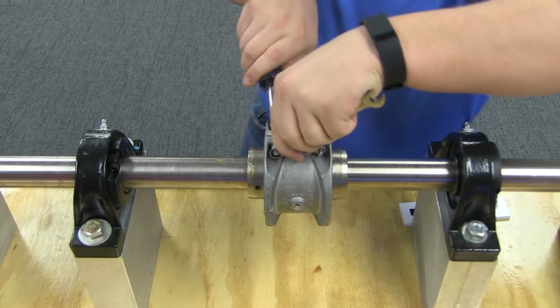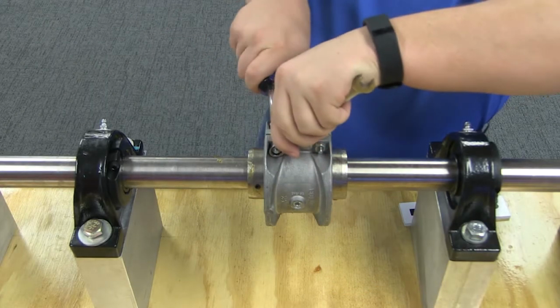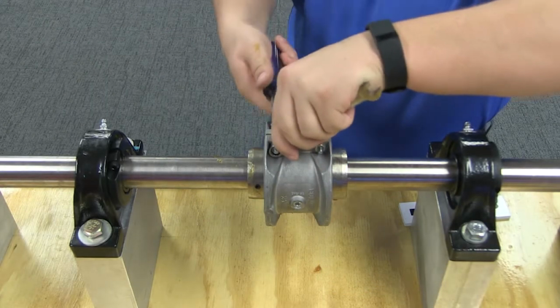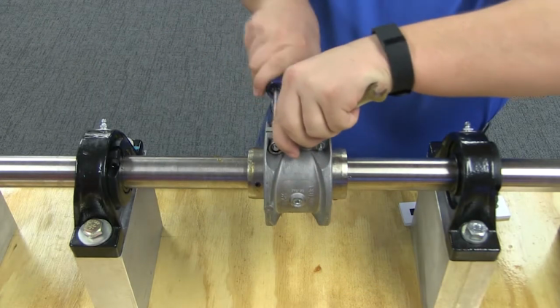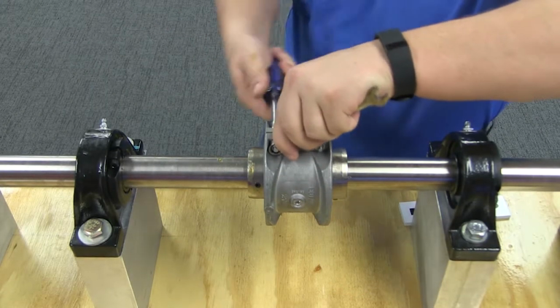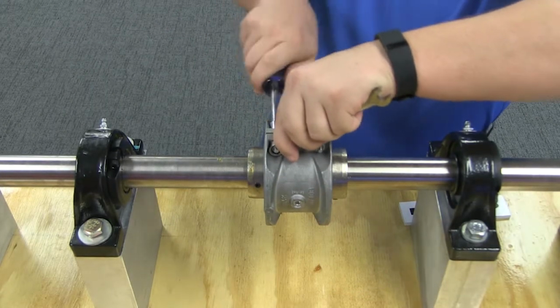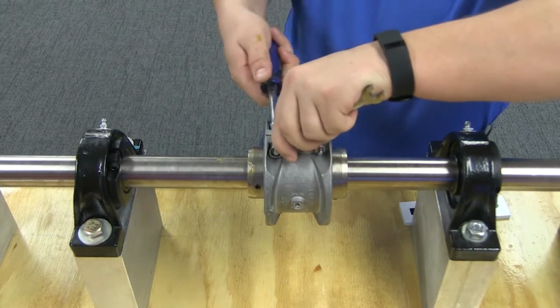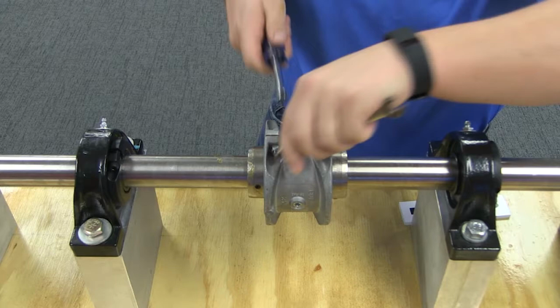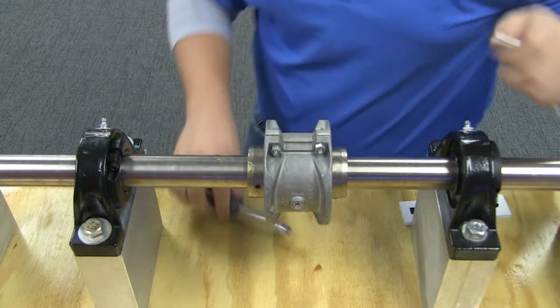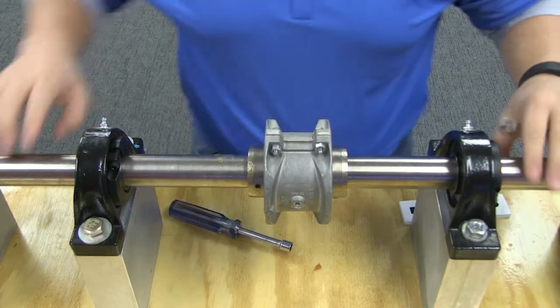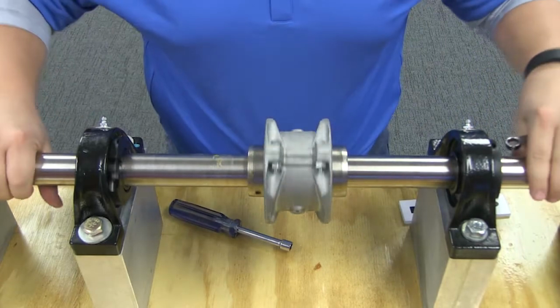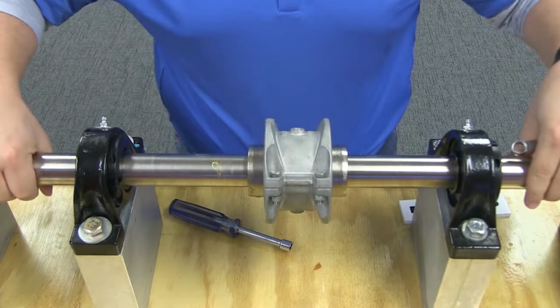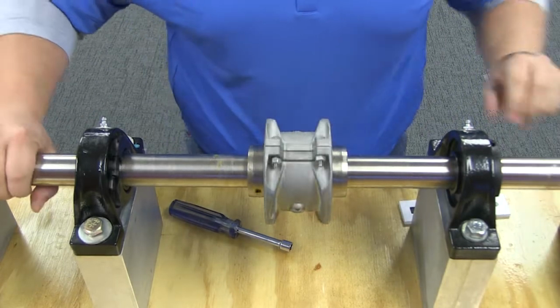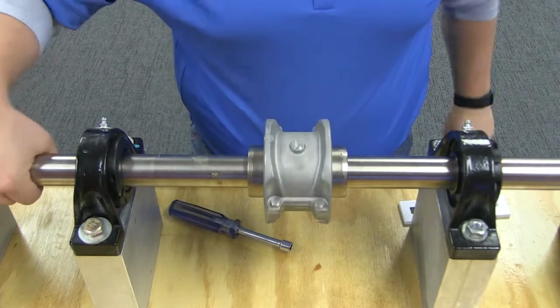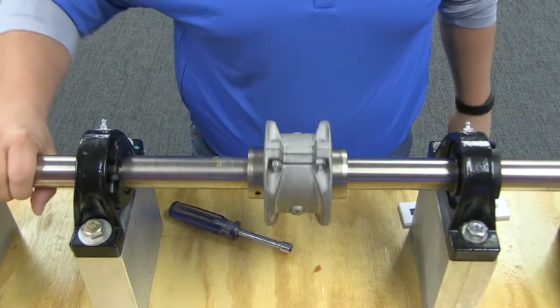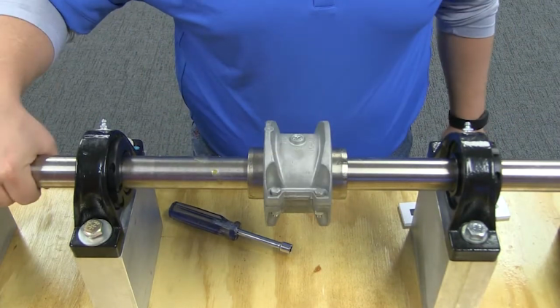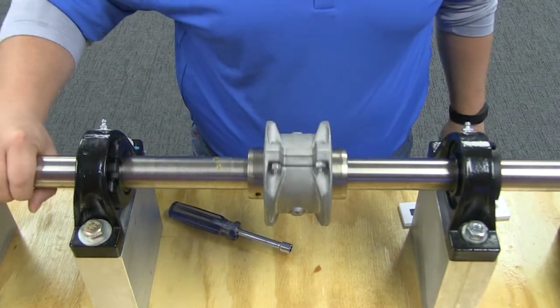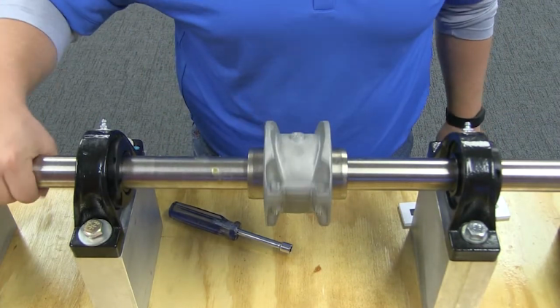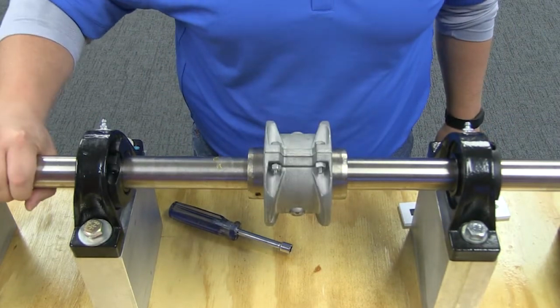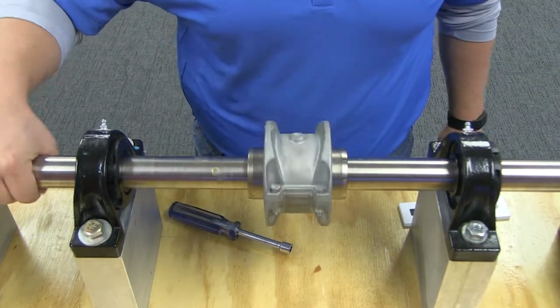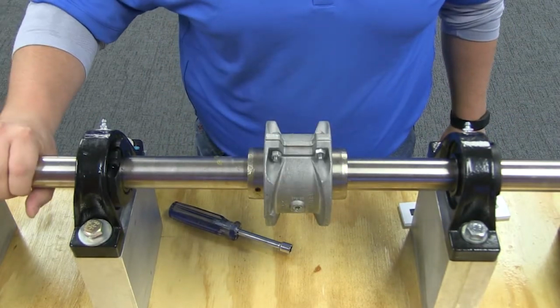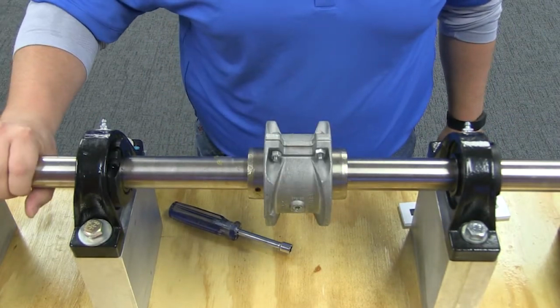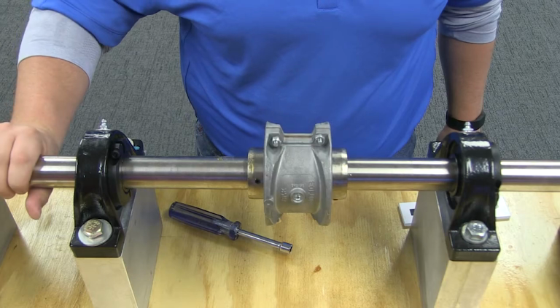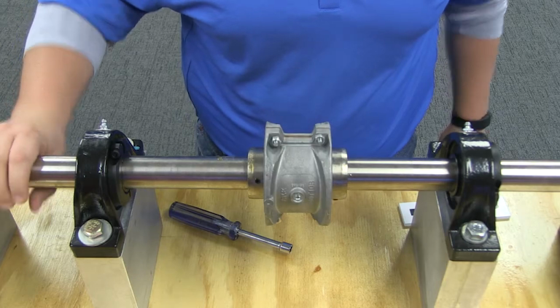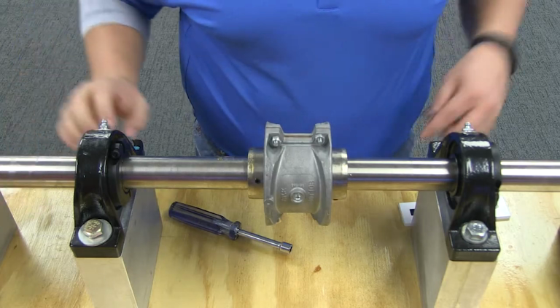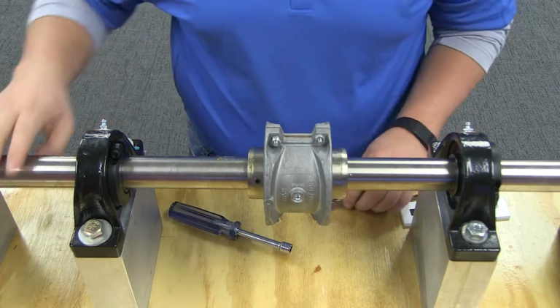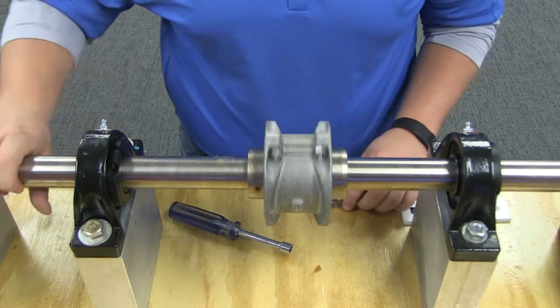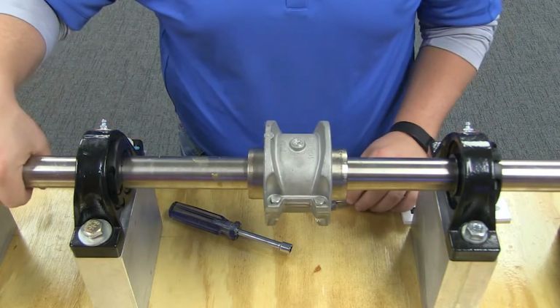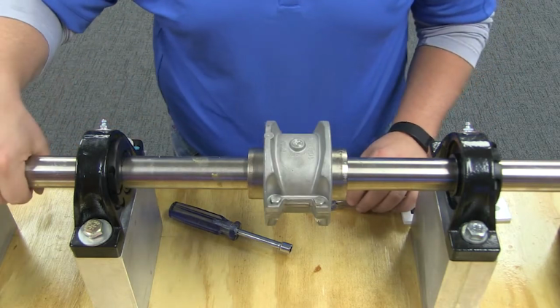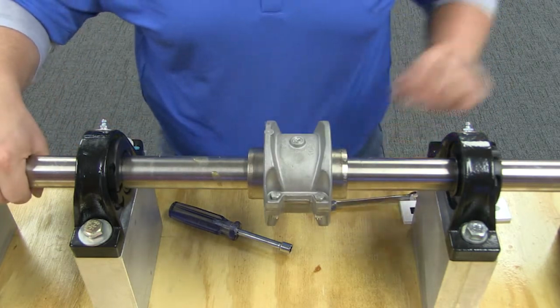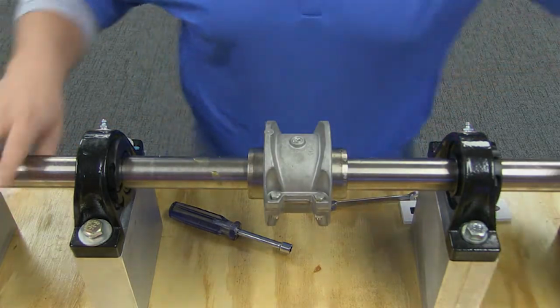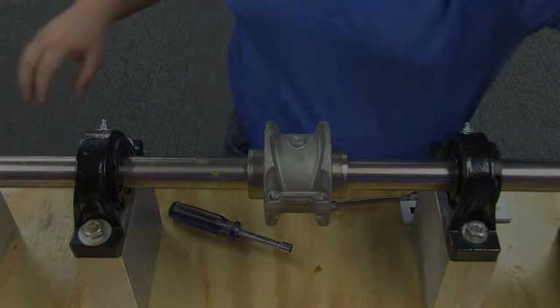Conventional grease brands will require relubrication once a year. Always replace solid plugs in the covers before operating, and be aware that bearing grease should never be used to lubricate a SteelFlex coupling.